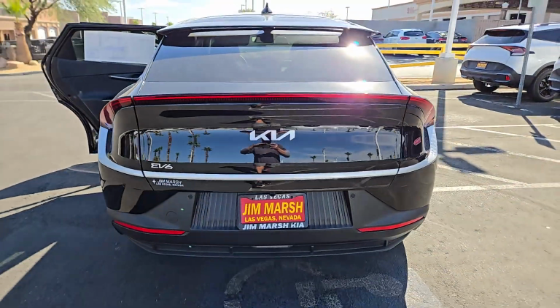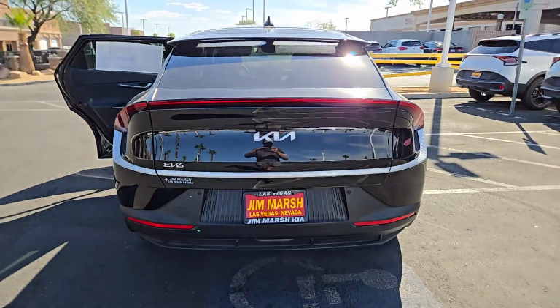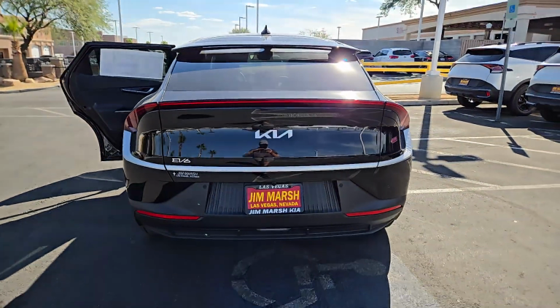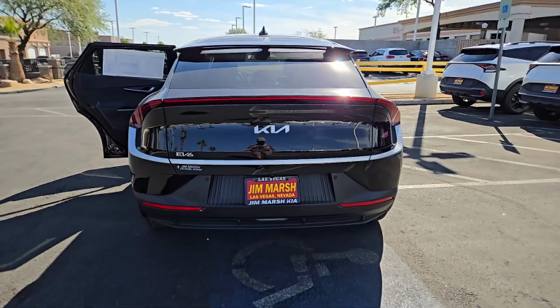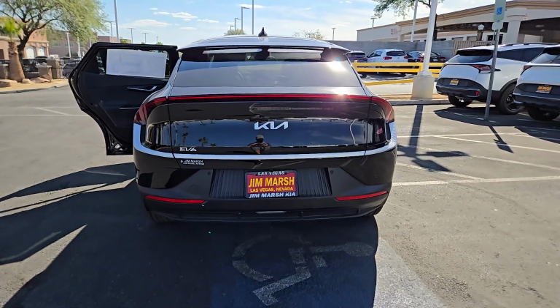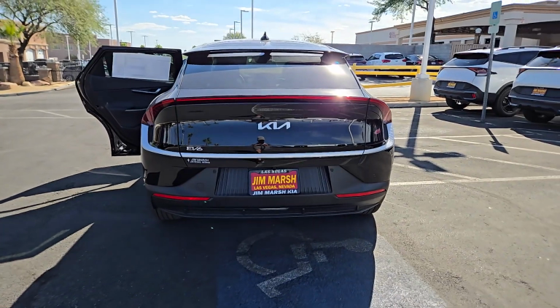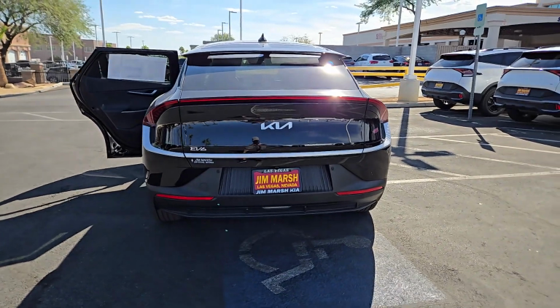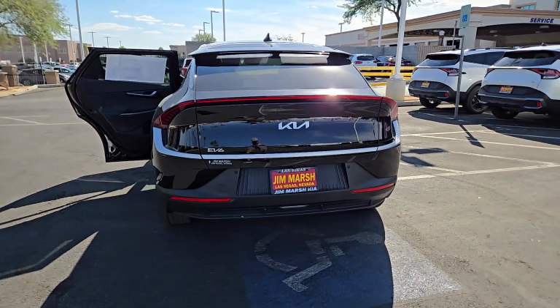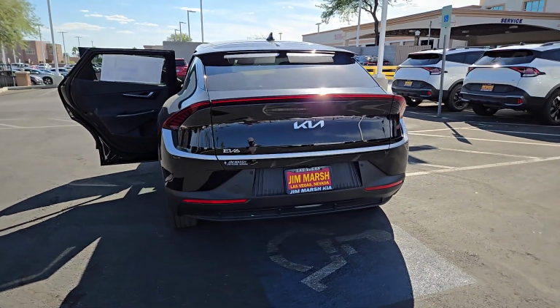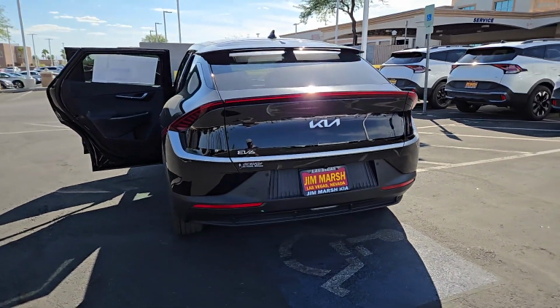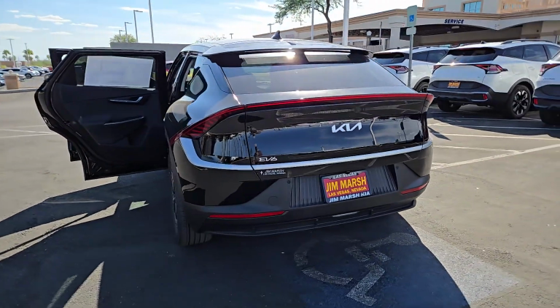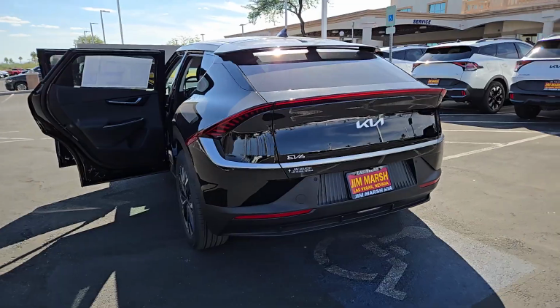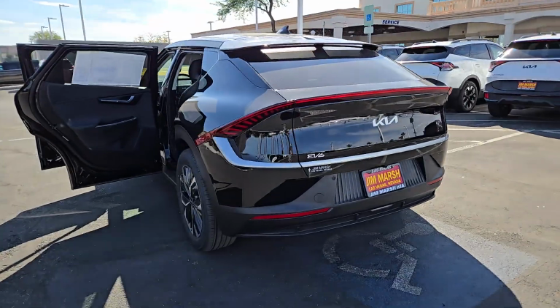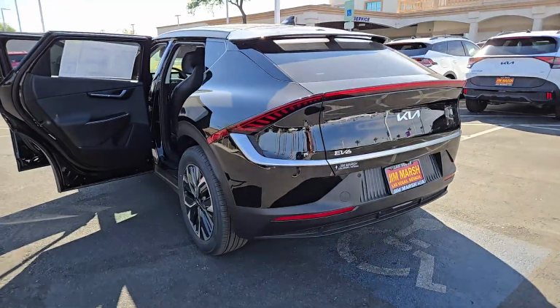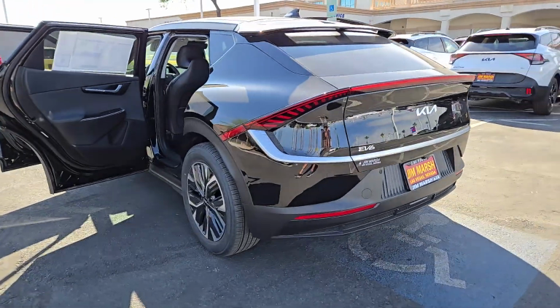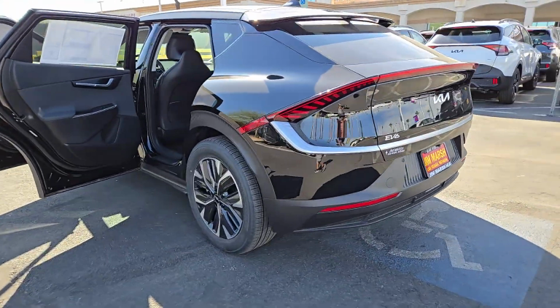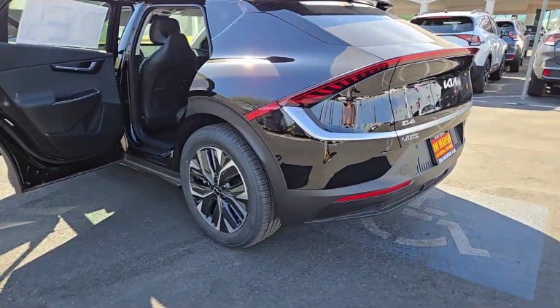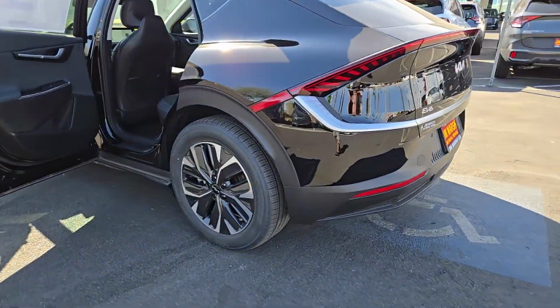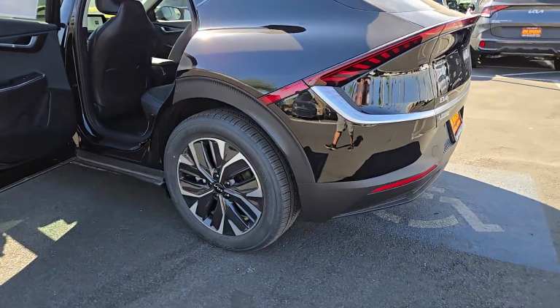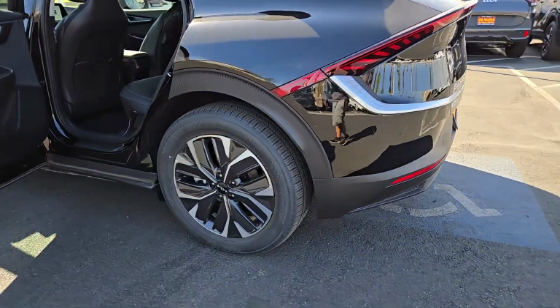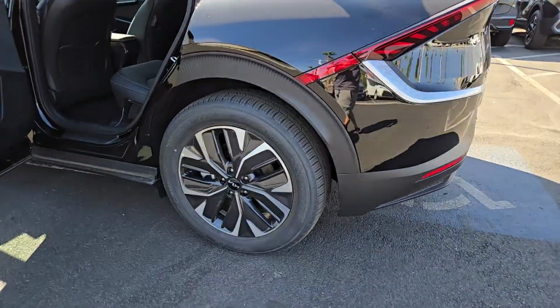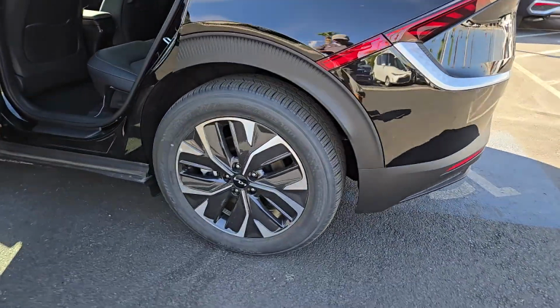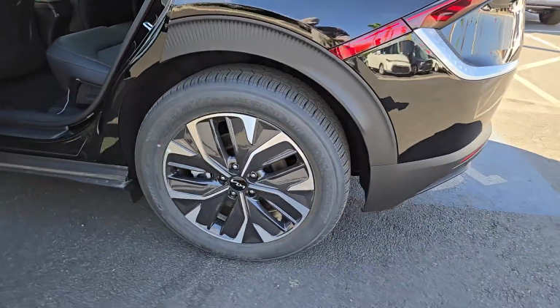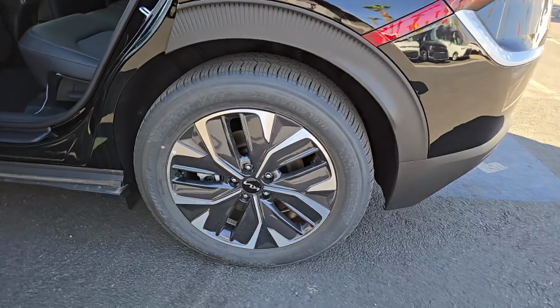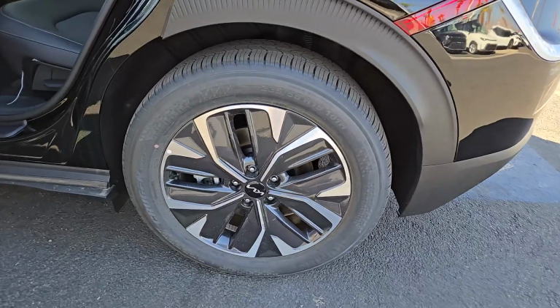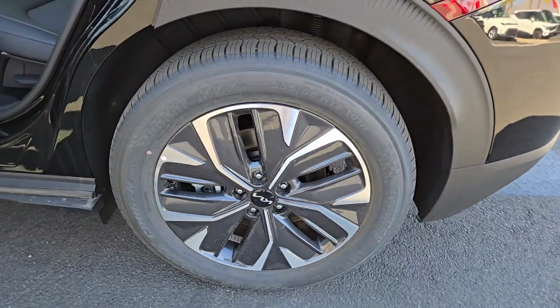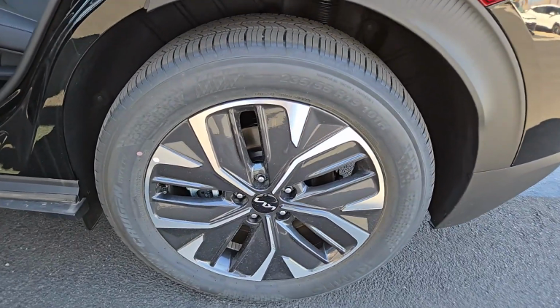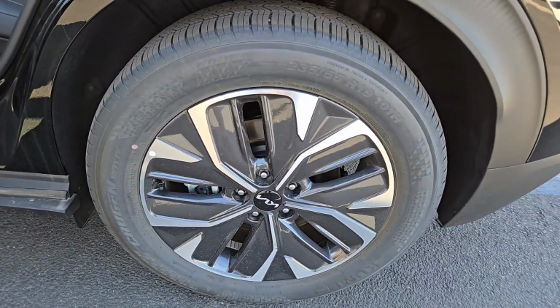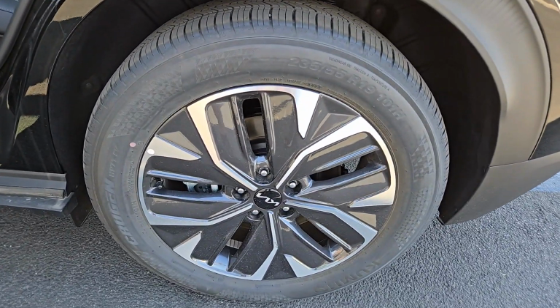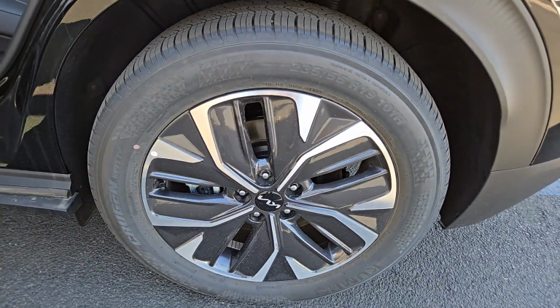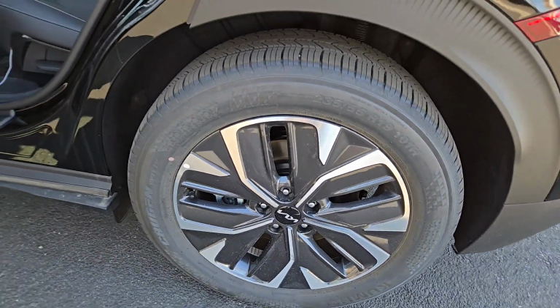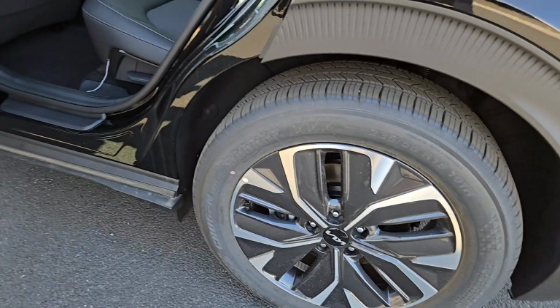Power driver seat, alarm — upscale comfort meets future-focused efficiency in this beautifully designed EV6. See for yourself when you take it out for a test drive. Our professional staff looks forward to giving you excellent service.